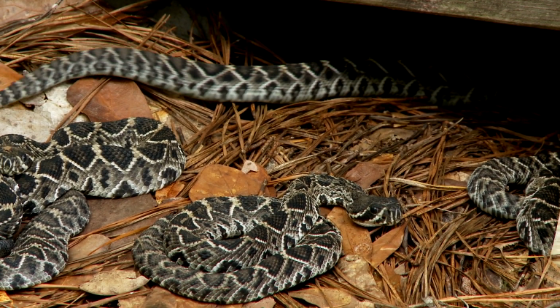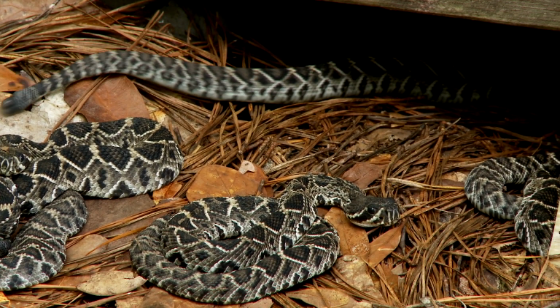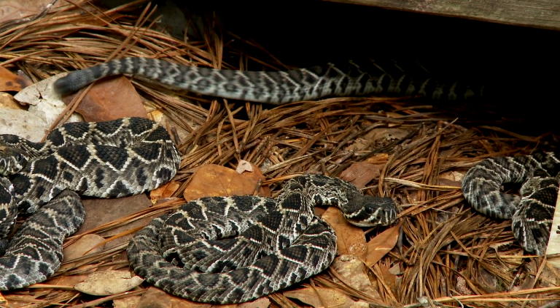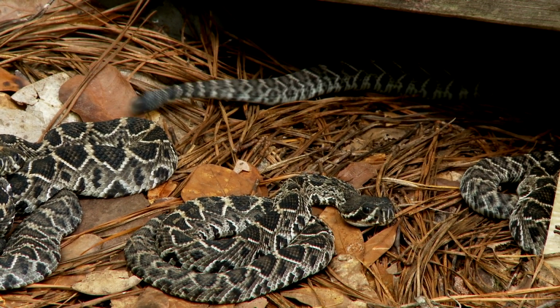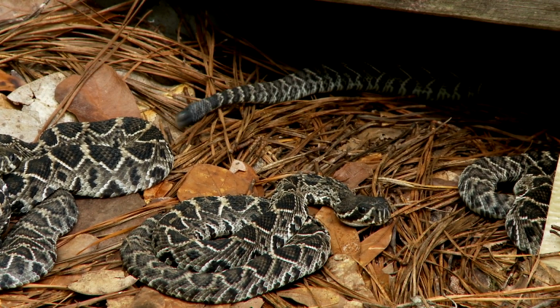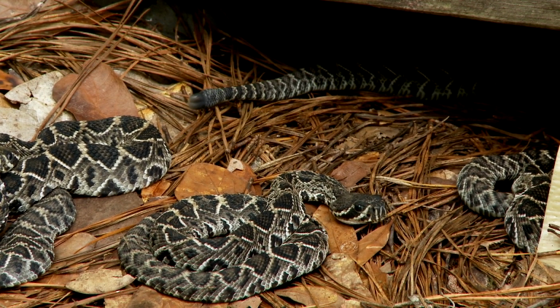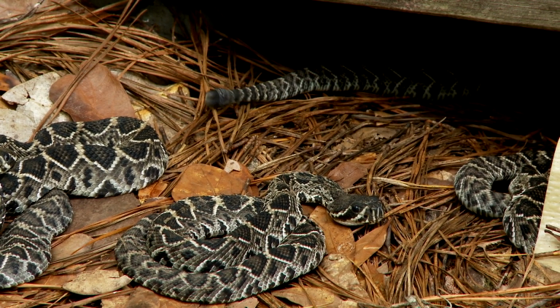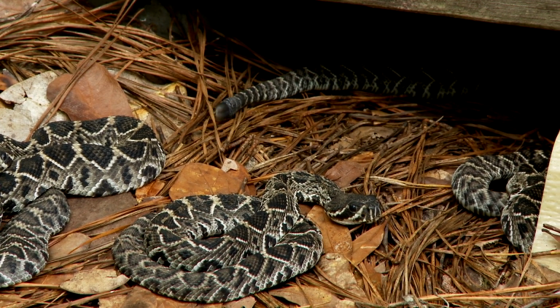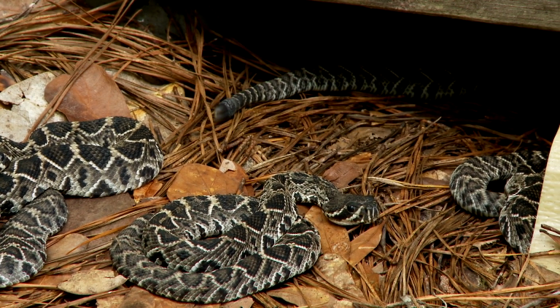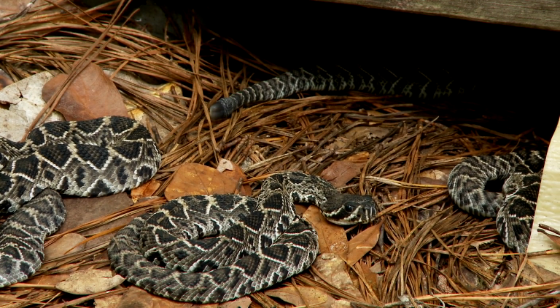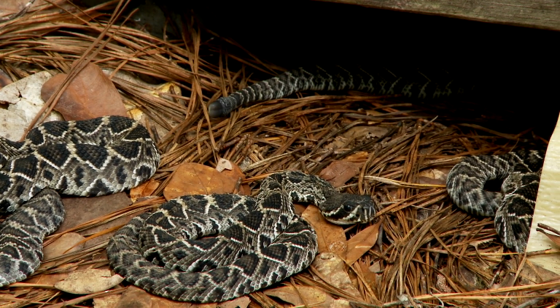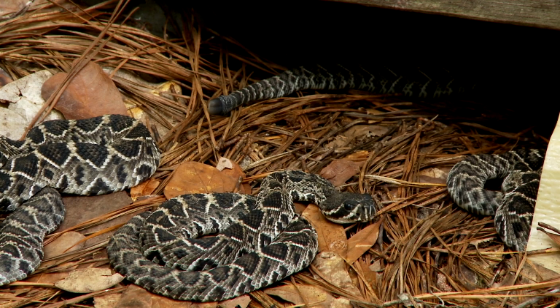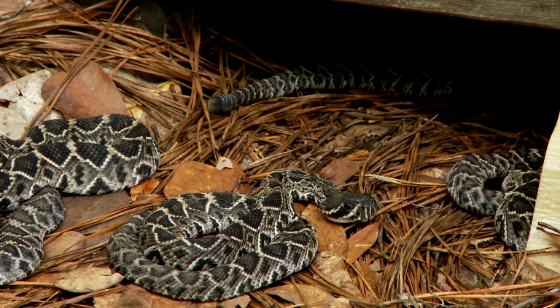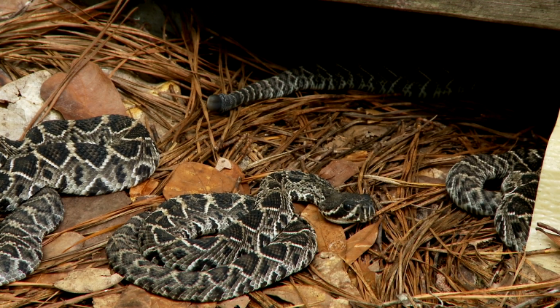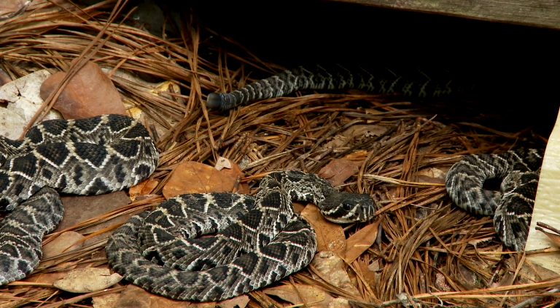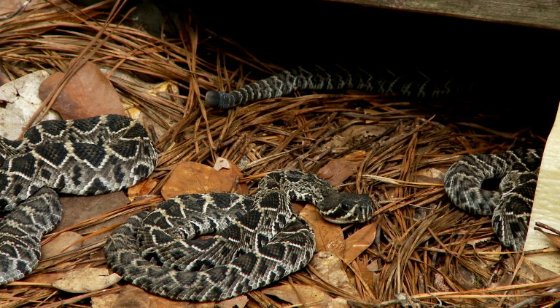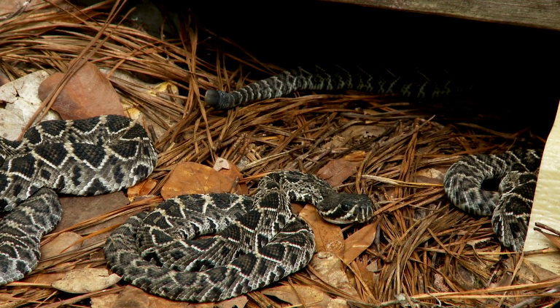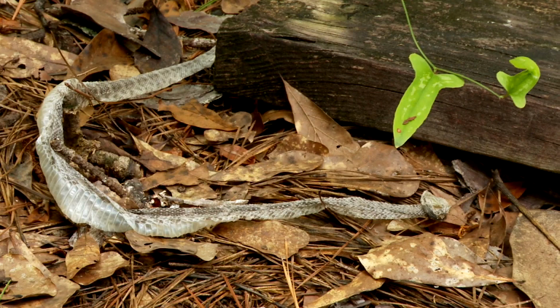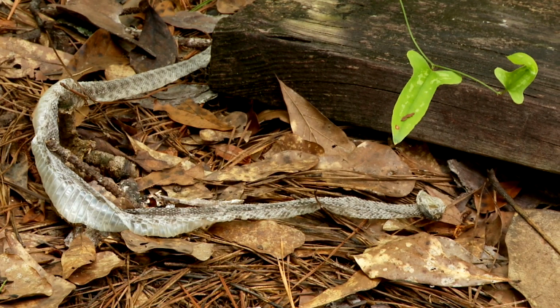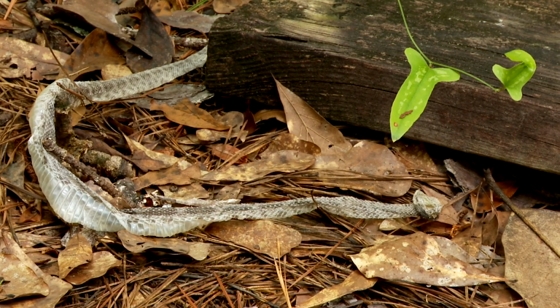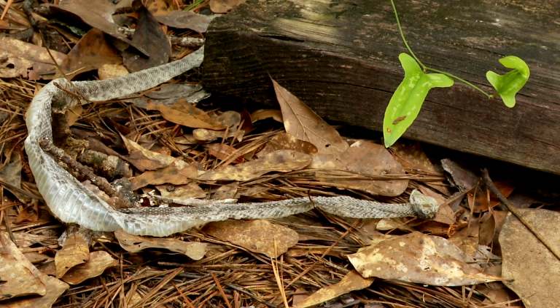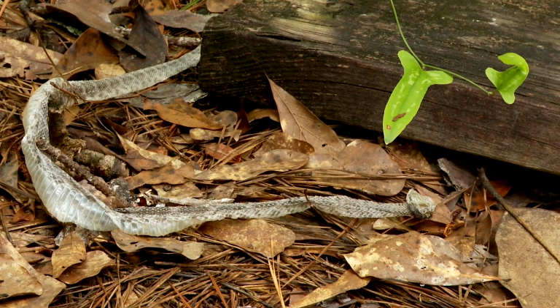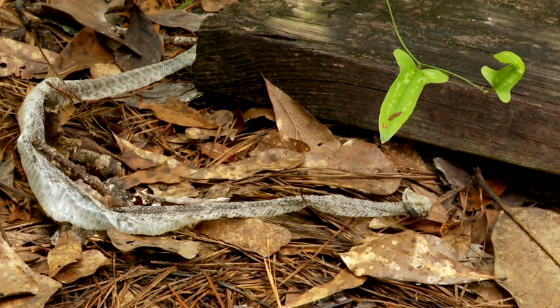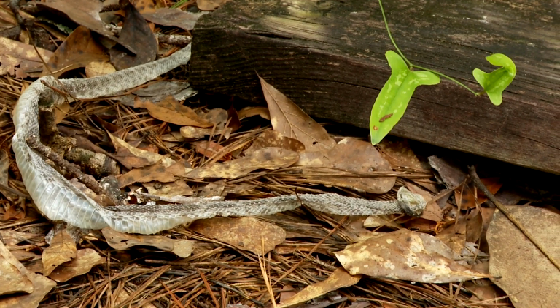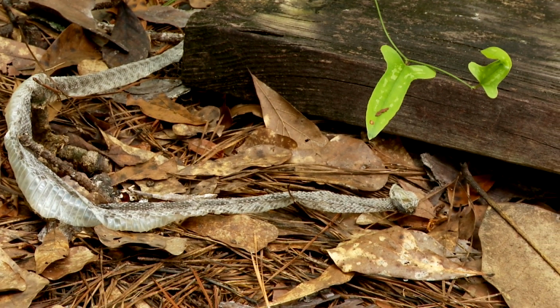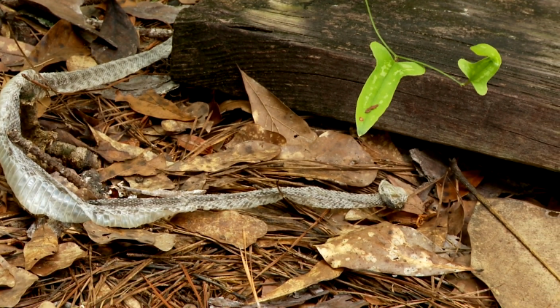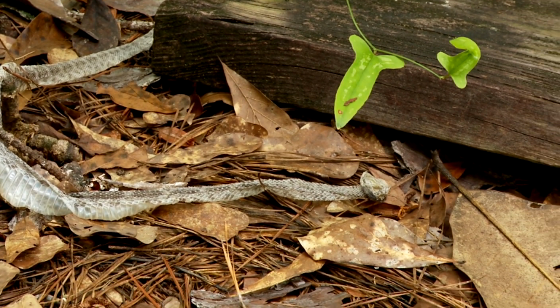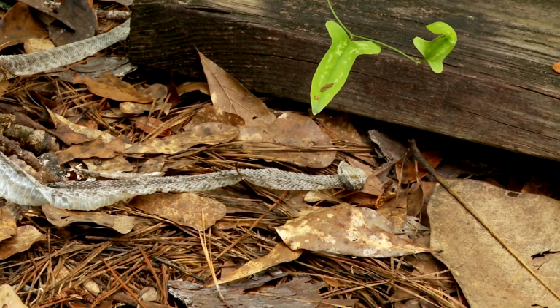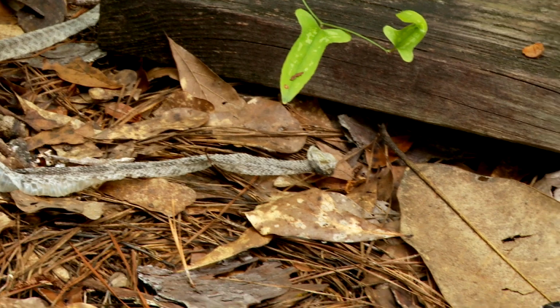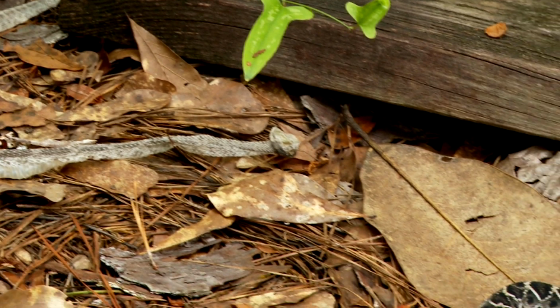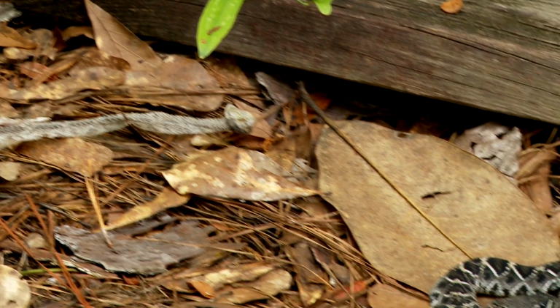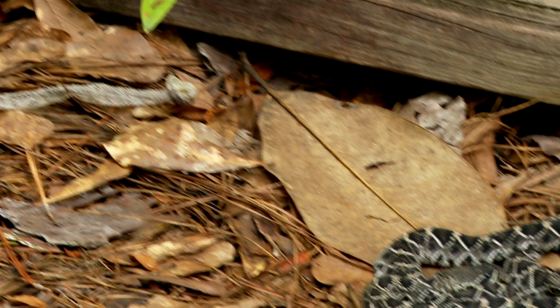Each newborn diamondback had one button, the first of its set of rattles. After each of the young snakes shed their skin, they went their separate ways.